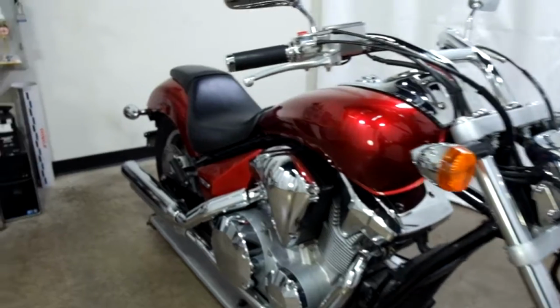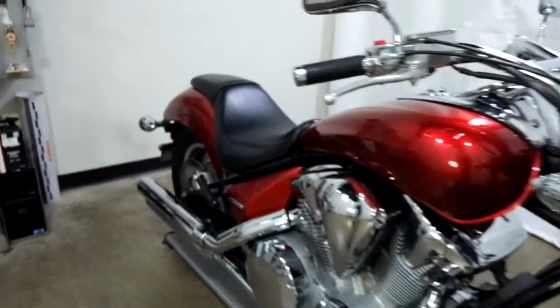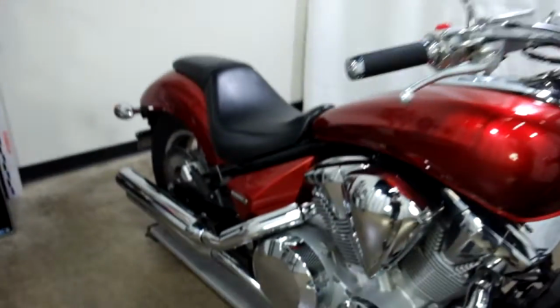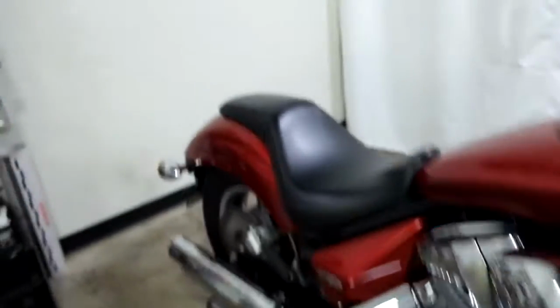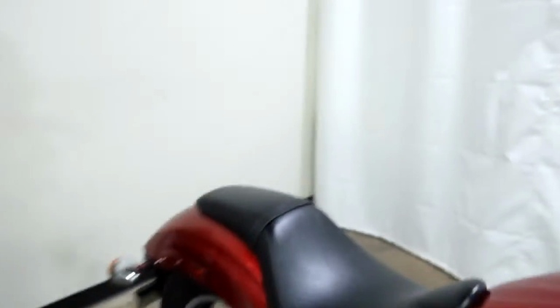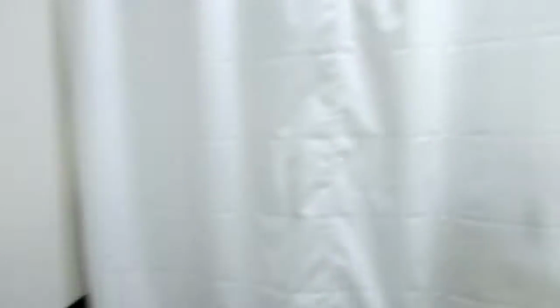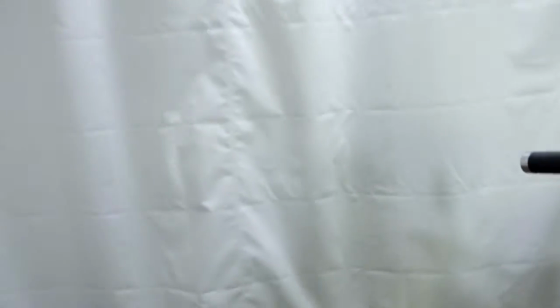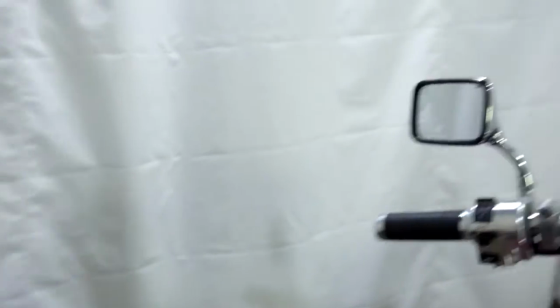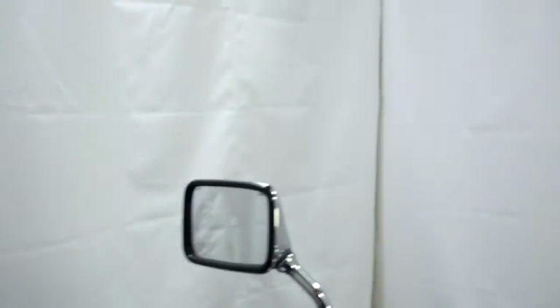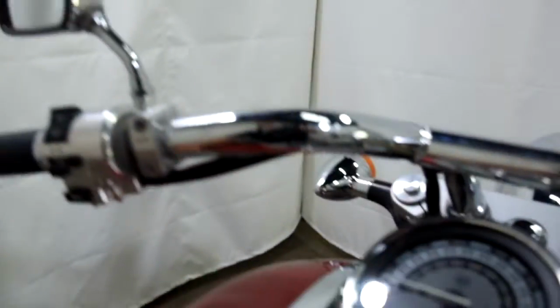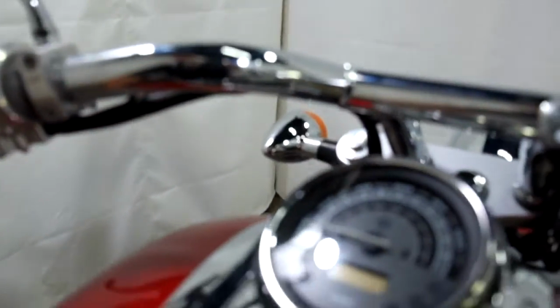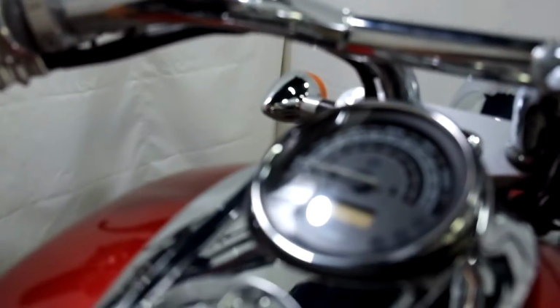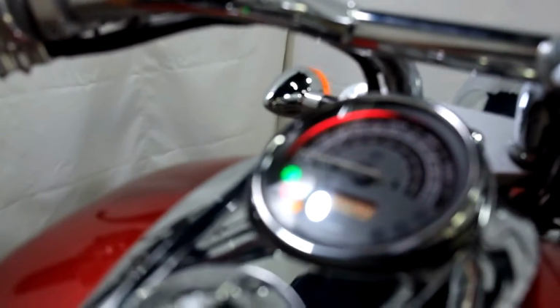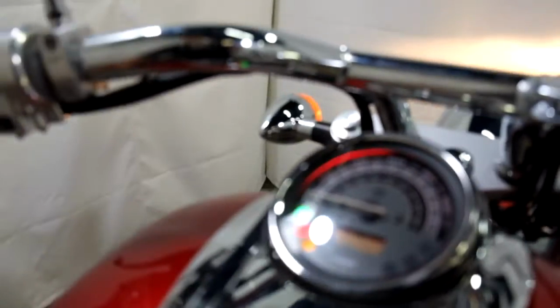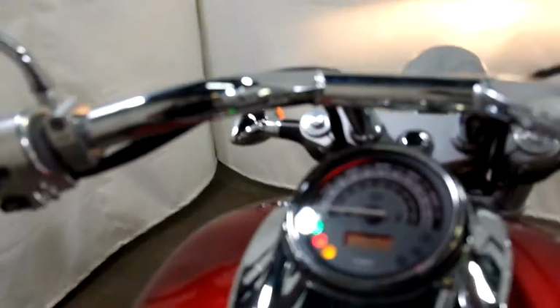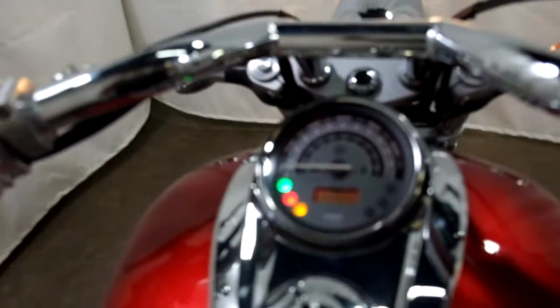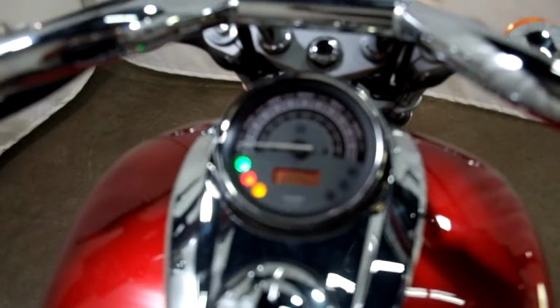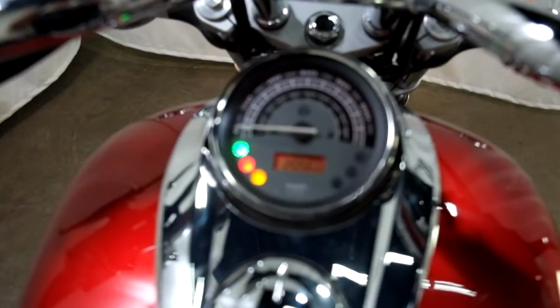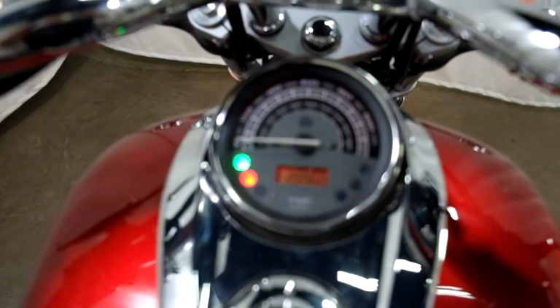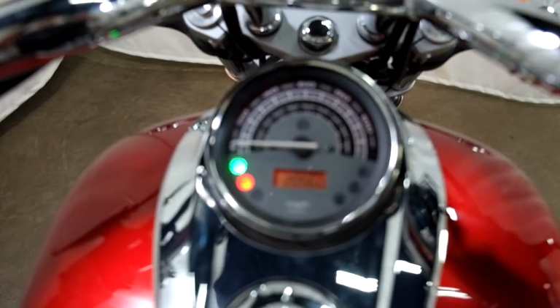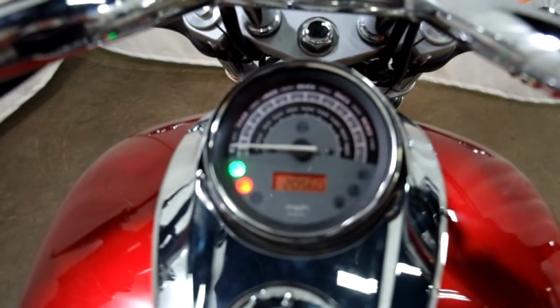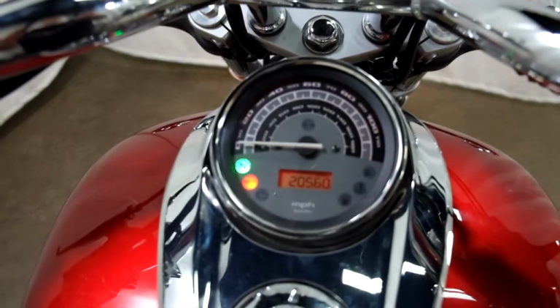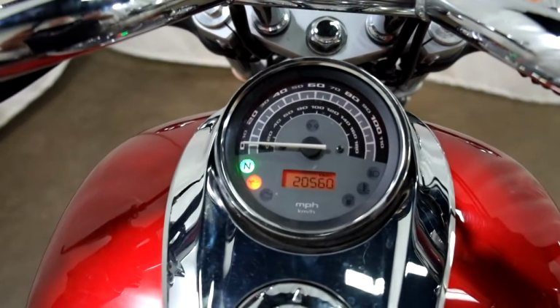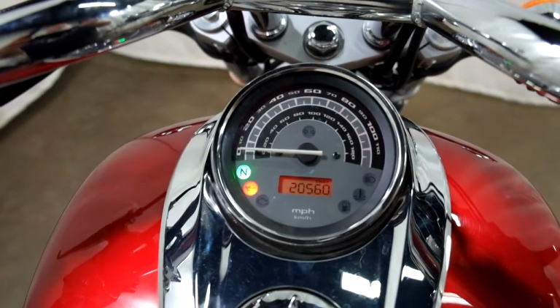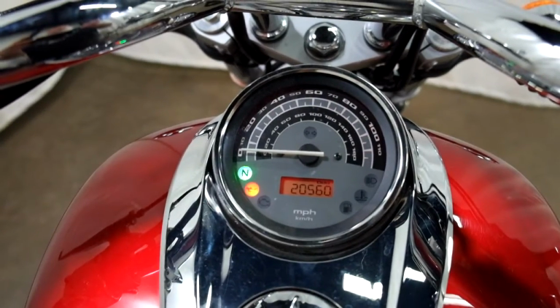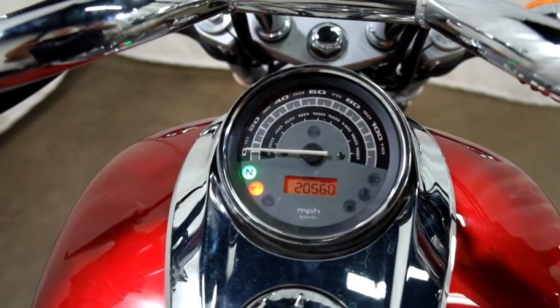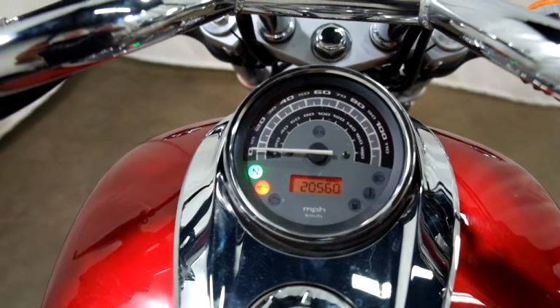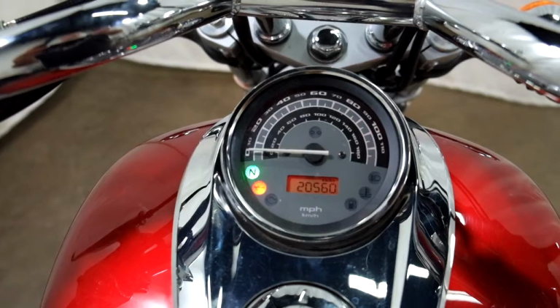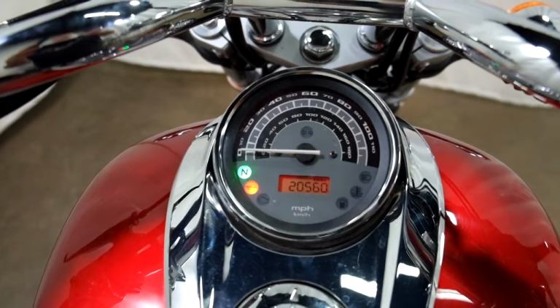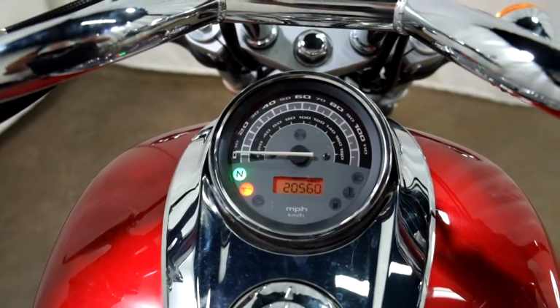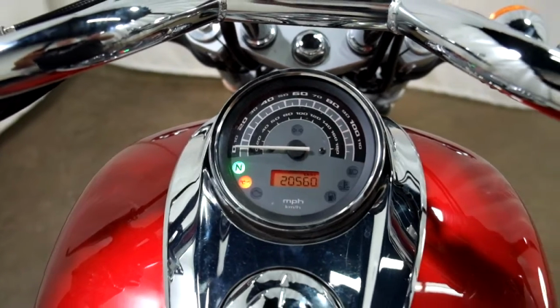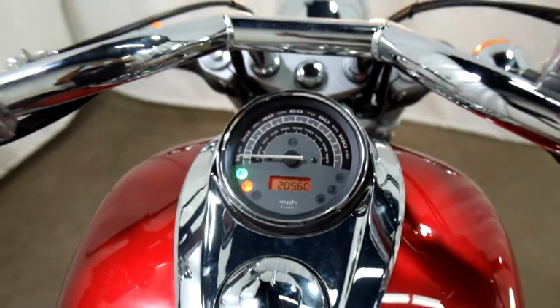Okay, let's show you those miles. 20,560 is what's on it.